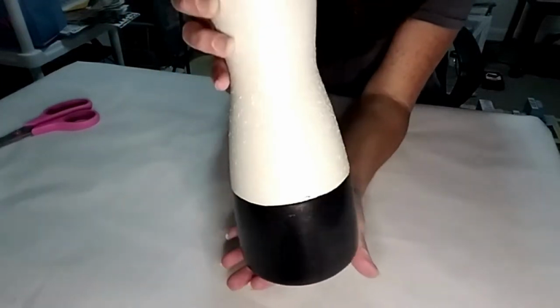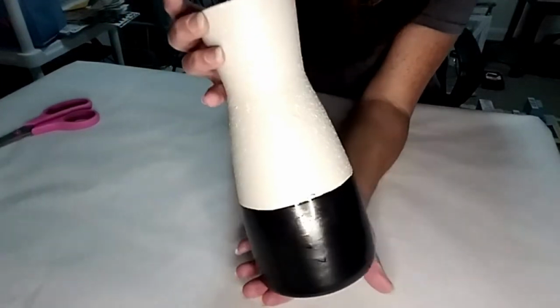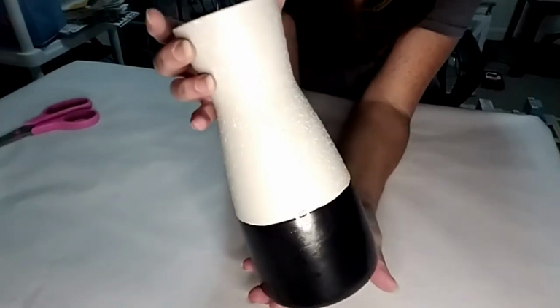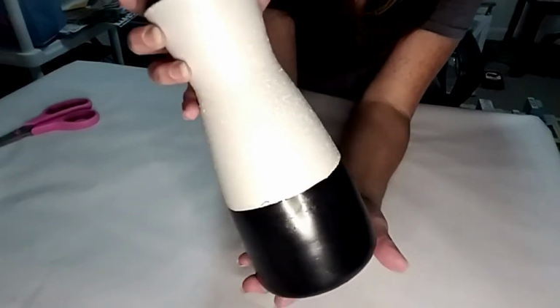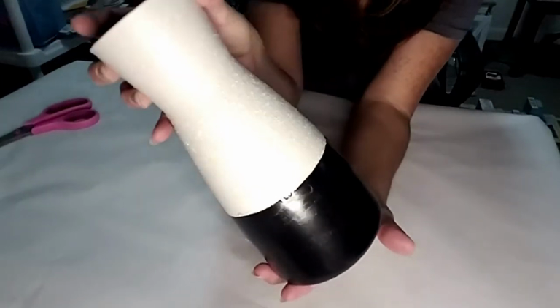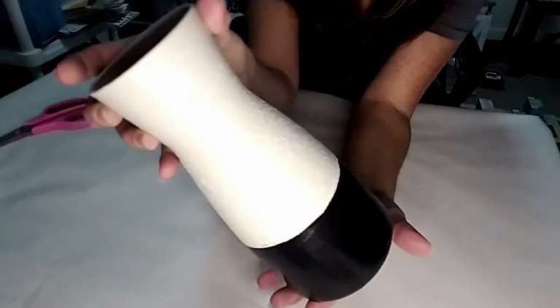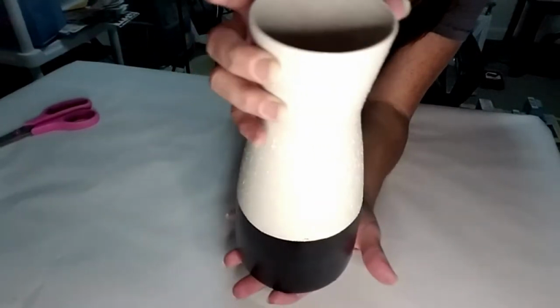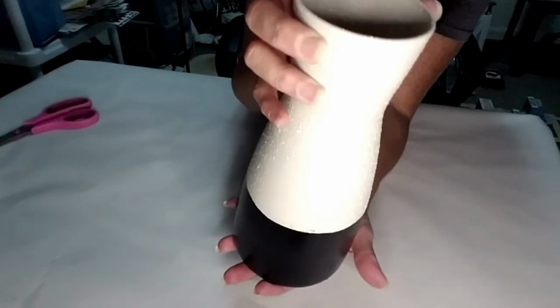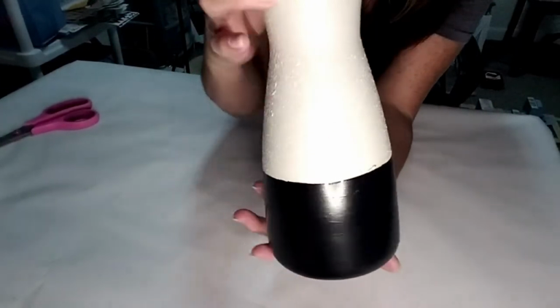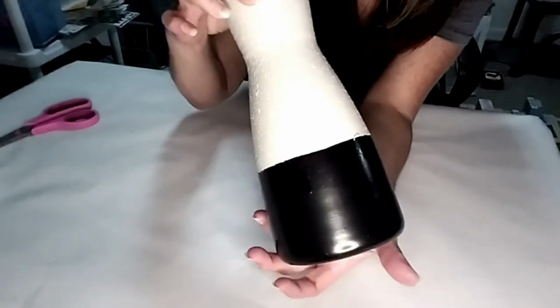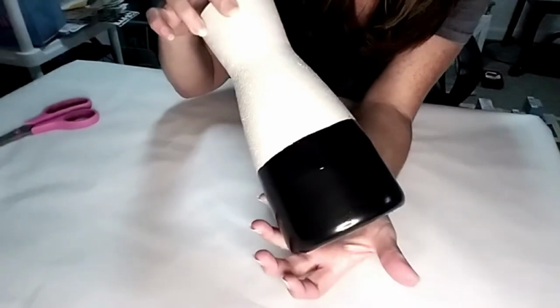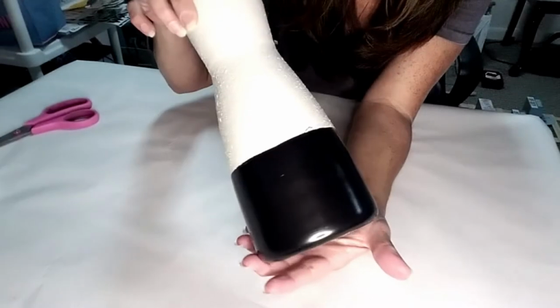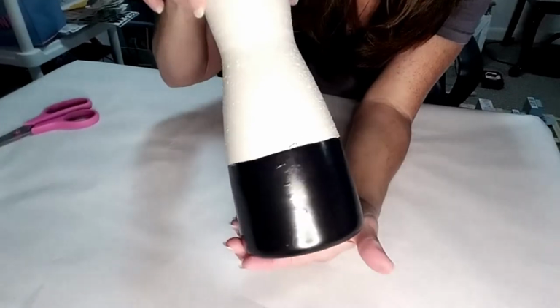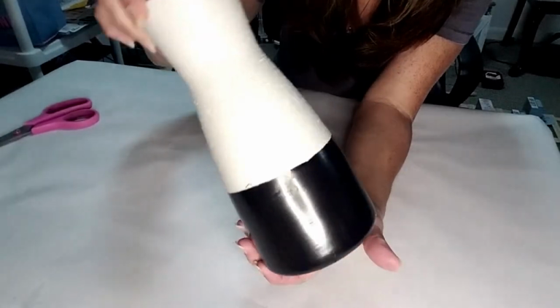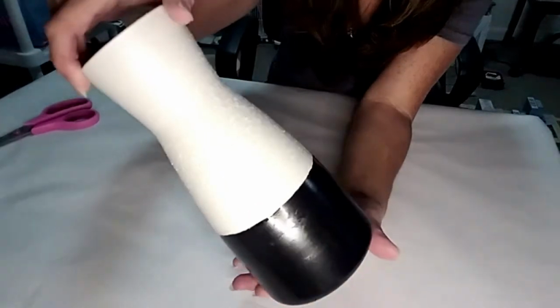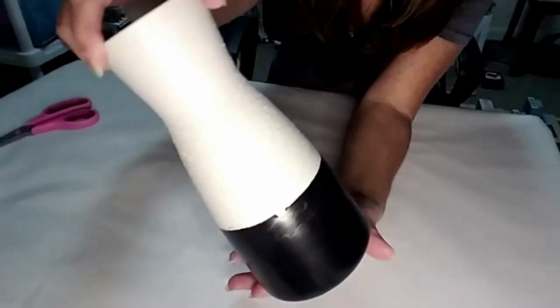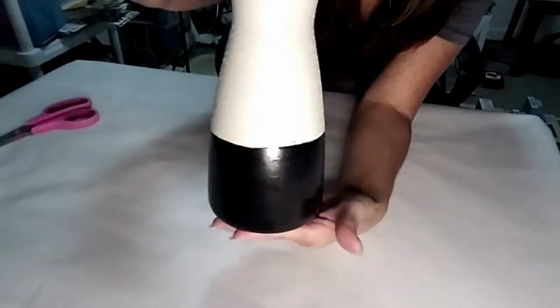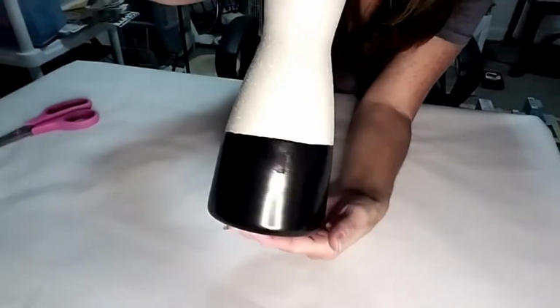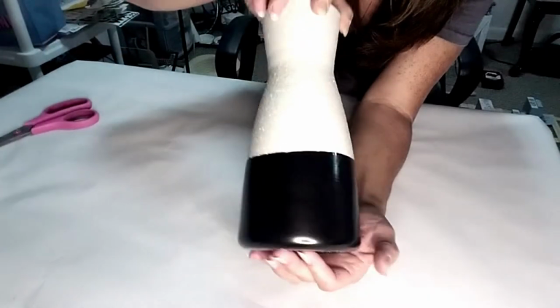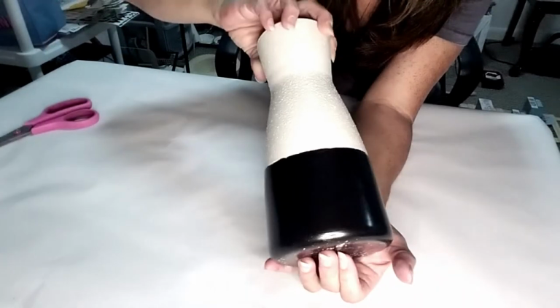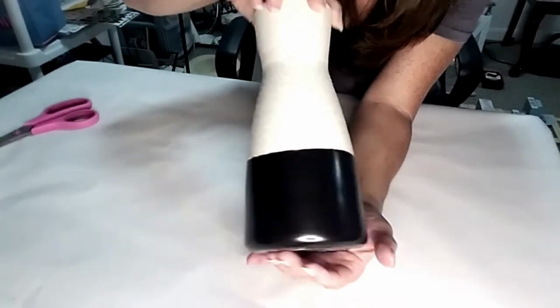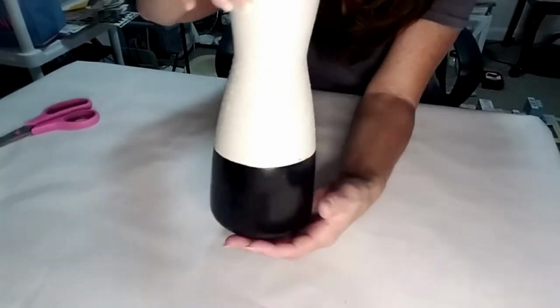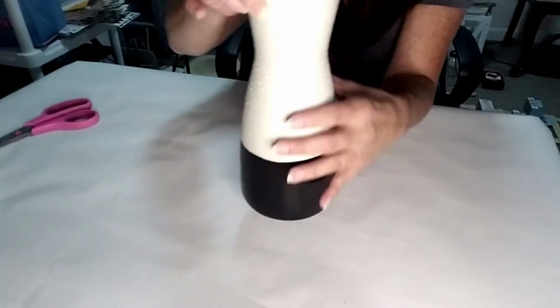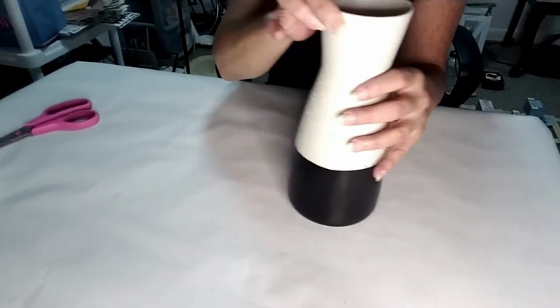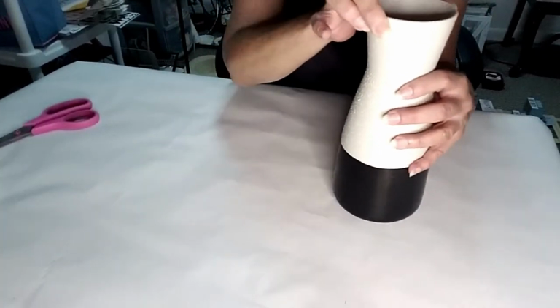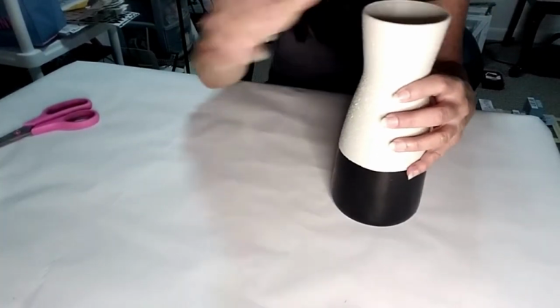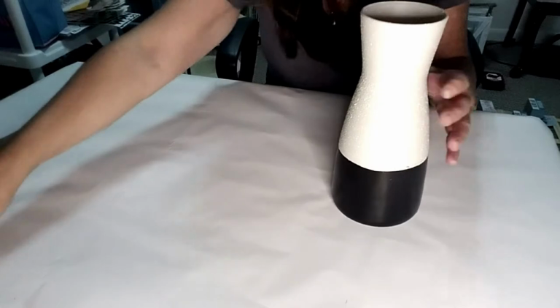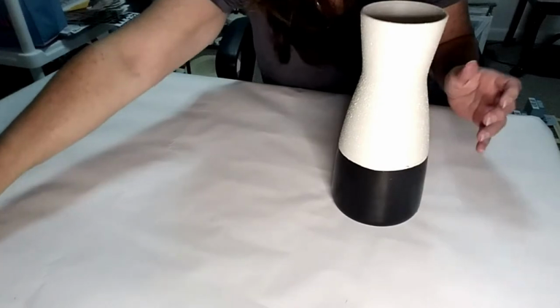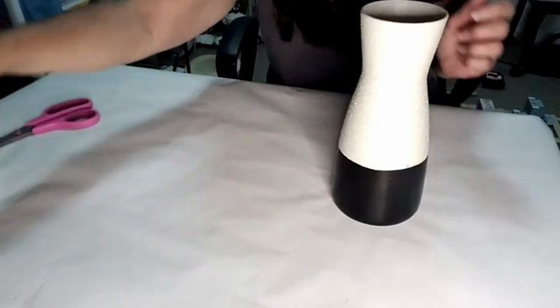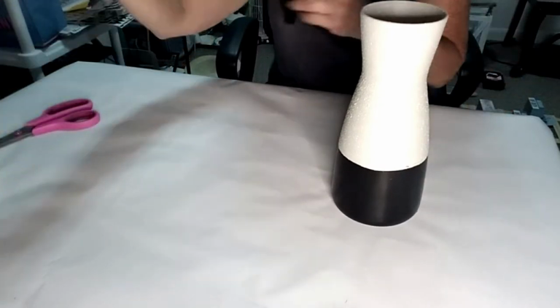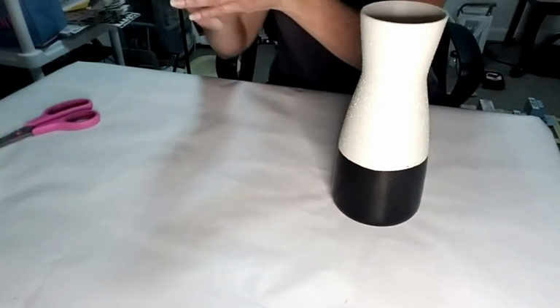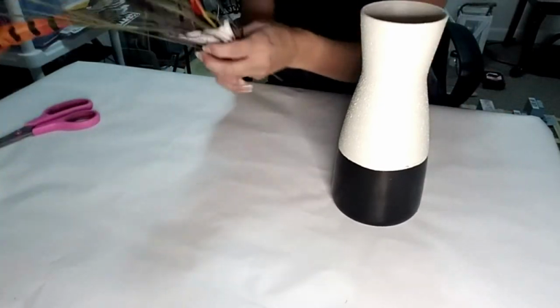So now it's finished. I spray painted it outside and I gave it a two-tone look. Gave it some texture to the top. Looks really nice.